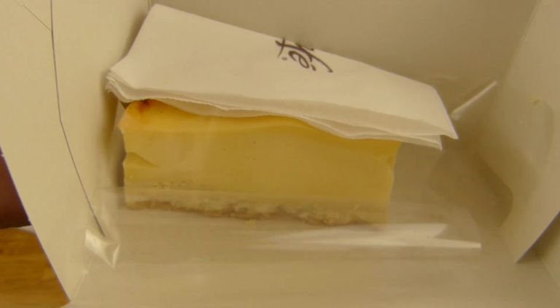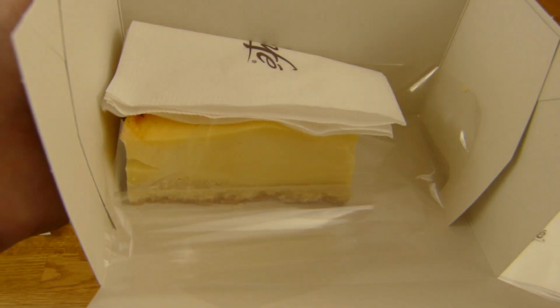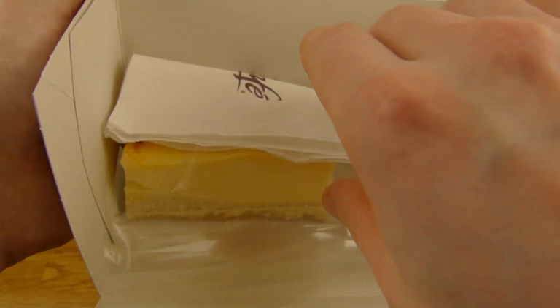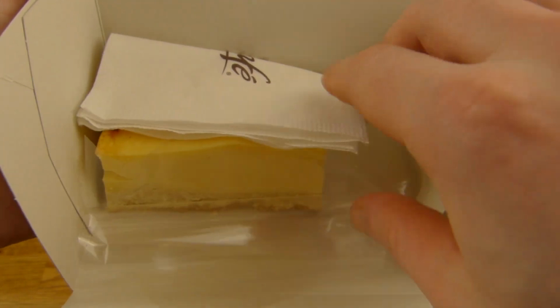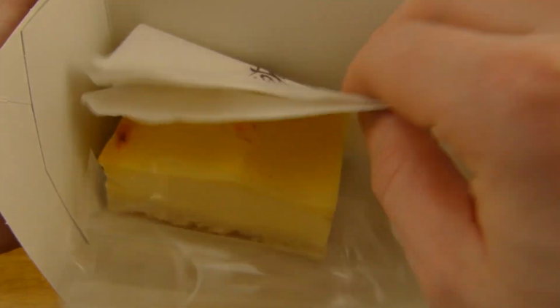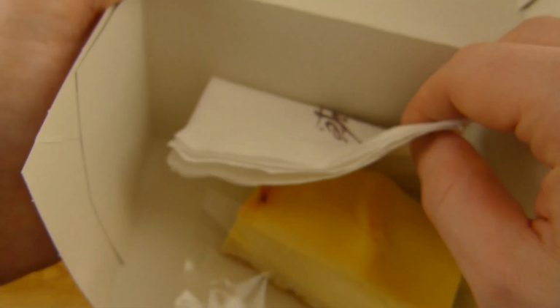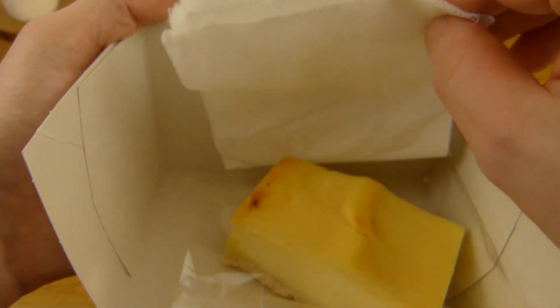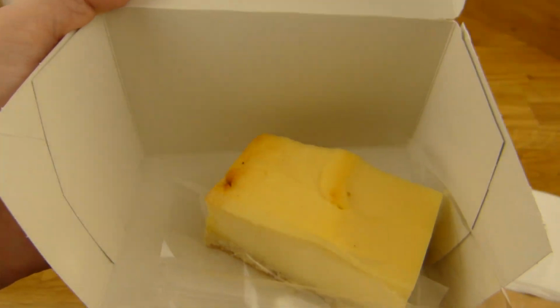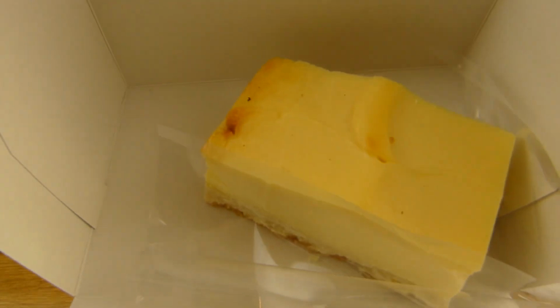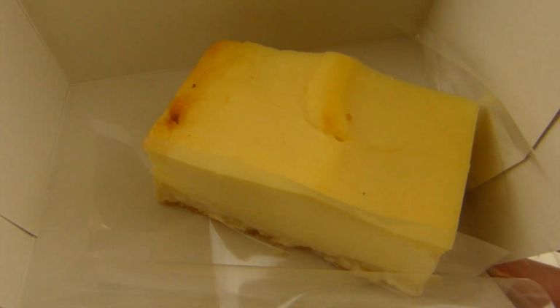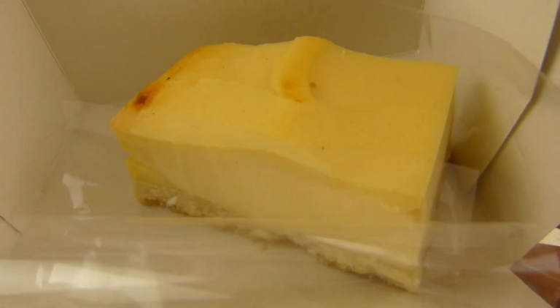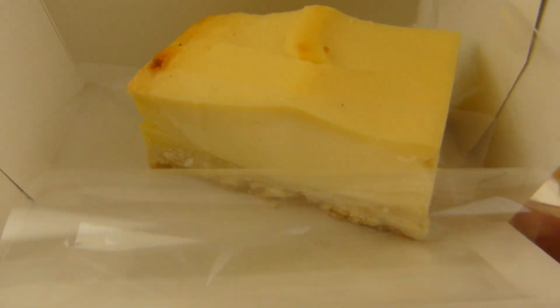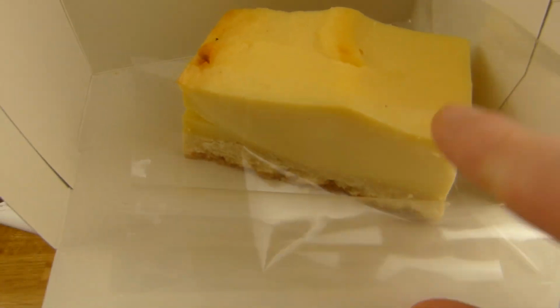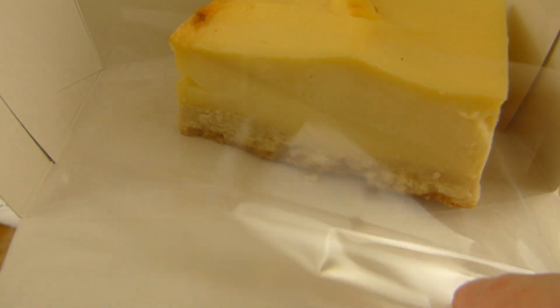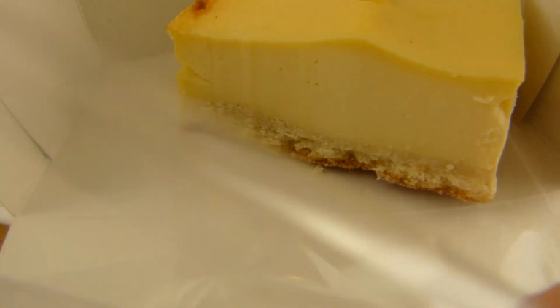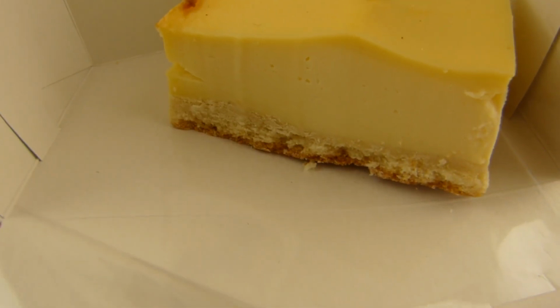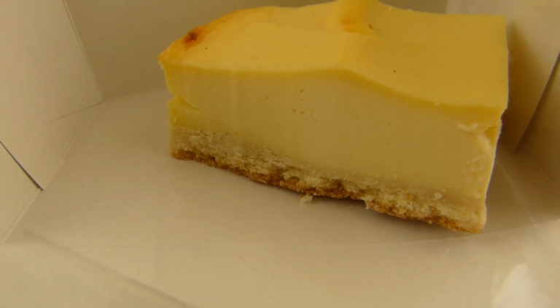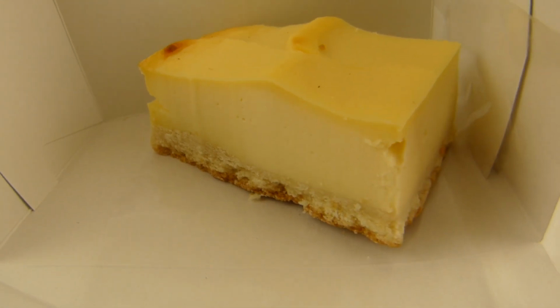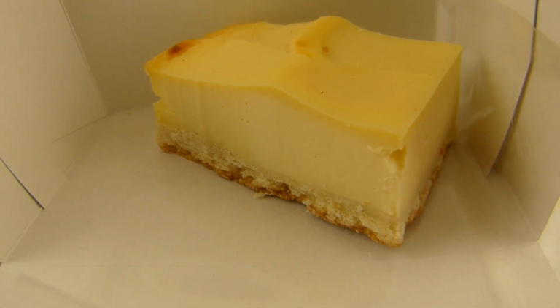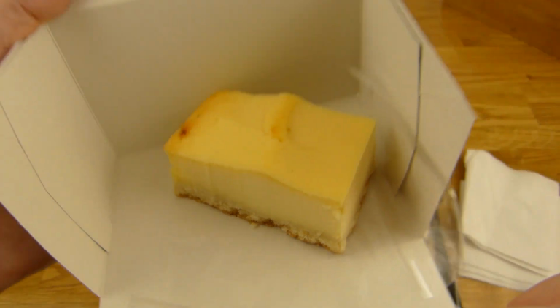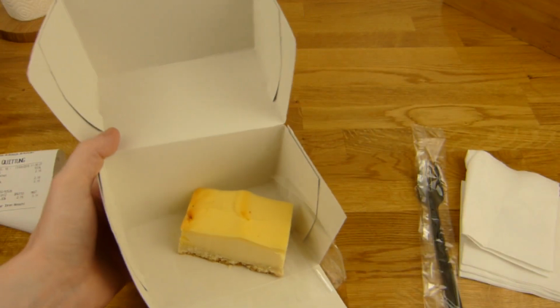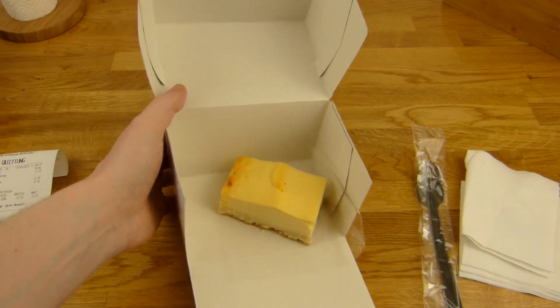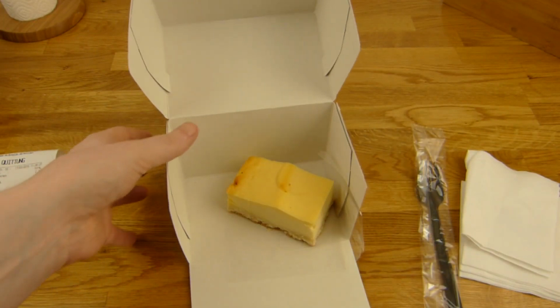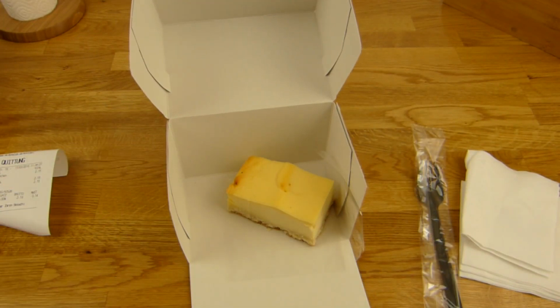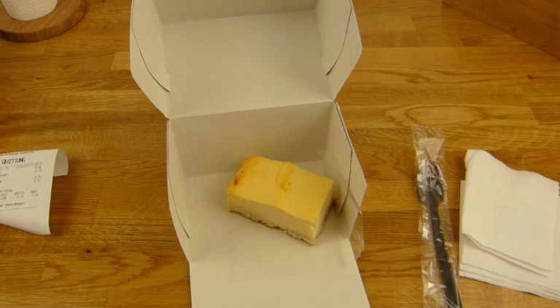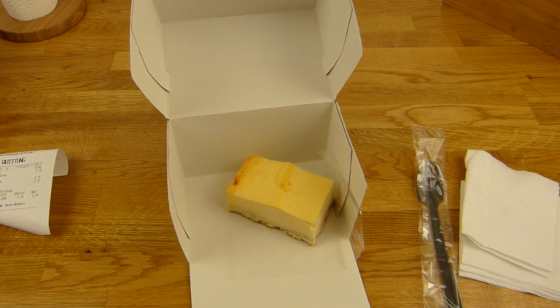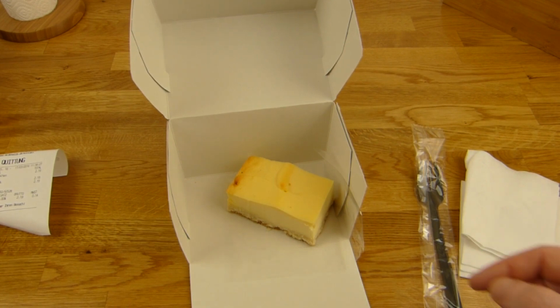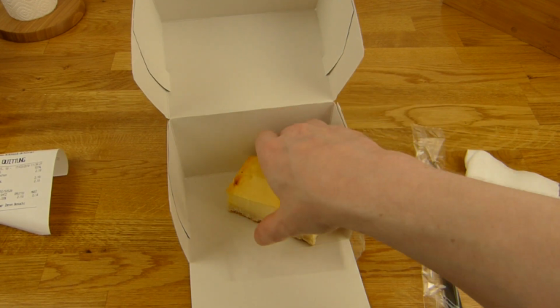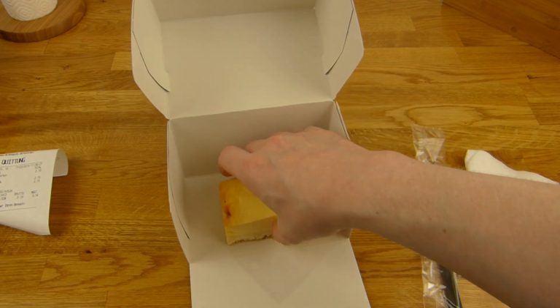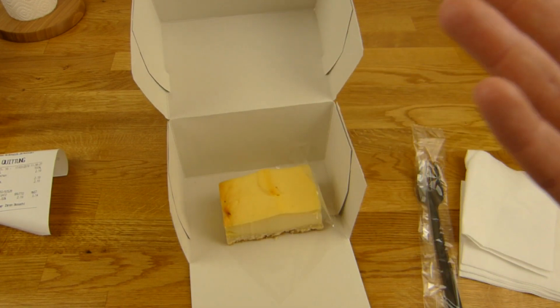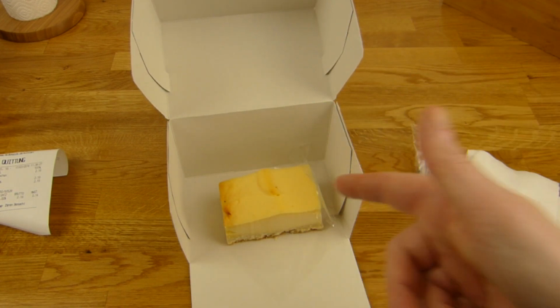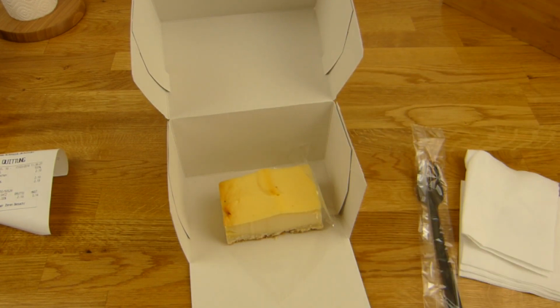And here's the cheesecake. Look at this cheesecake — it looks really nice somehow. And there's more nice stuff like a brownie. Everything looks nice. Yeah, I want more of that.